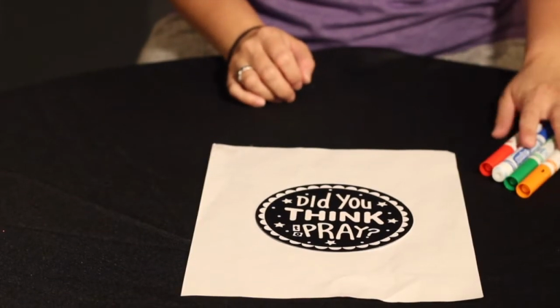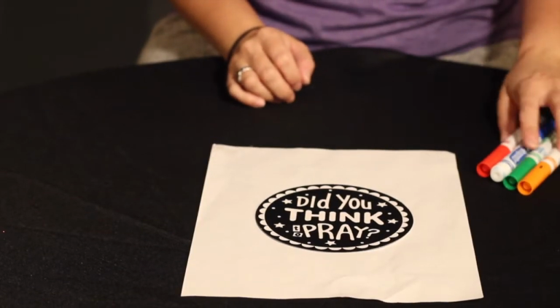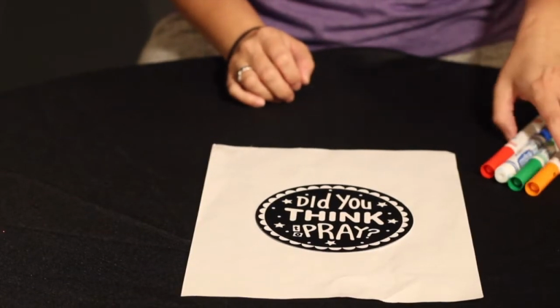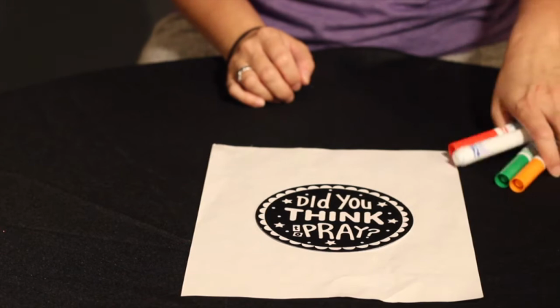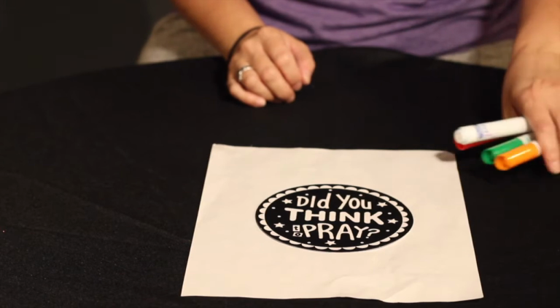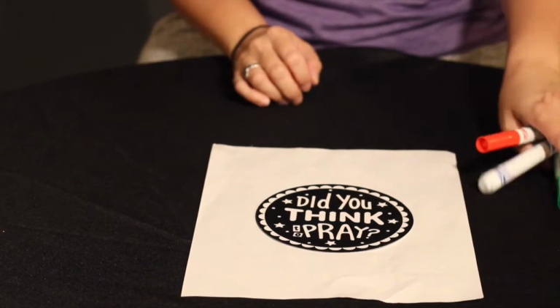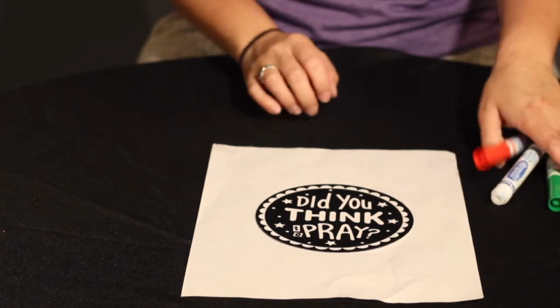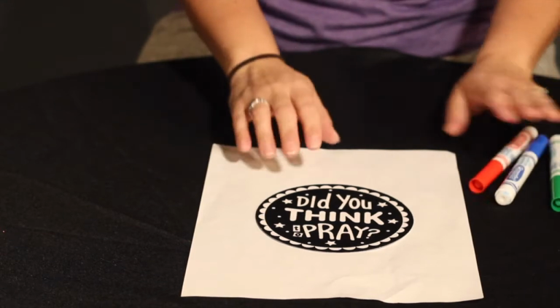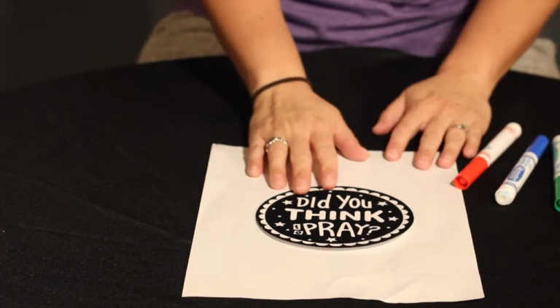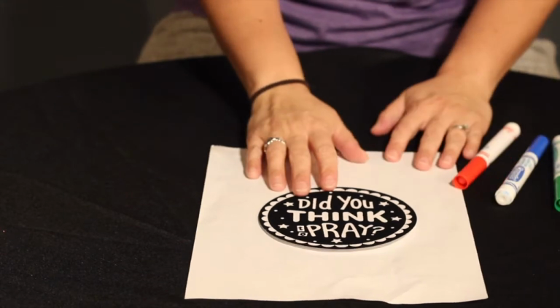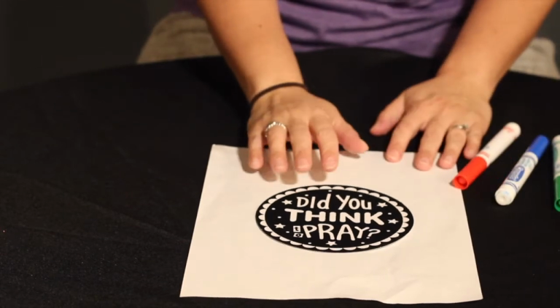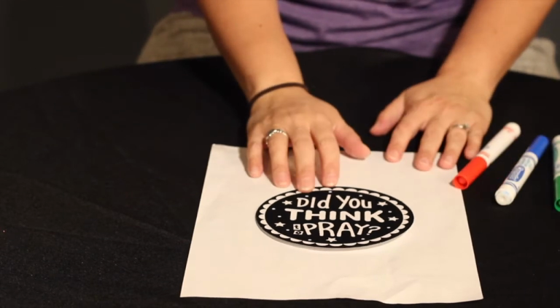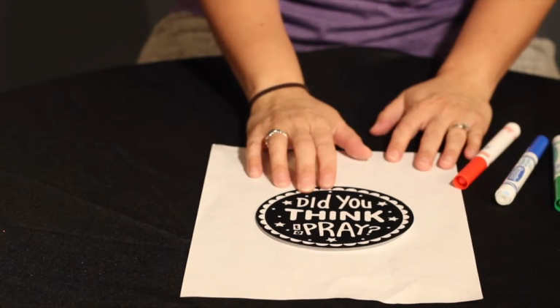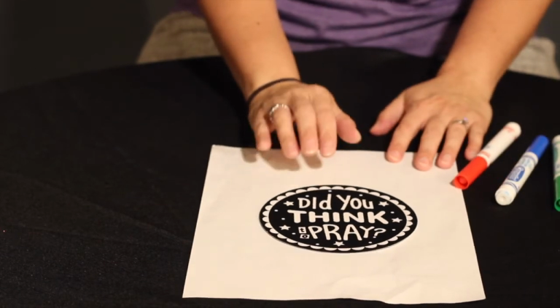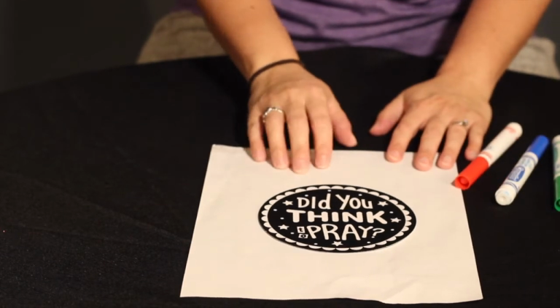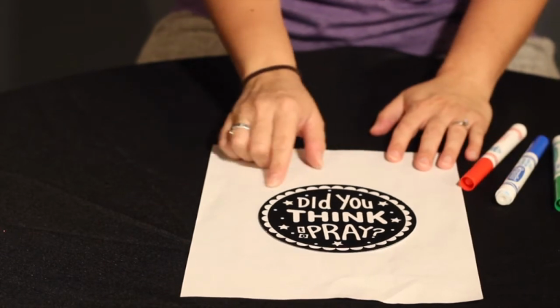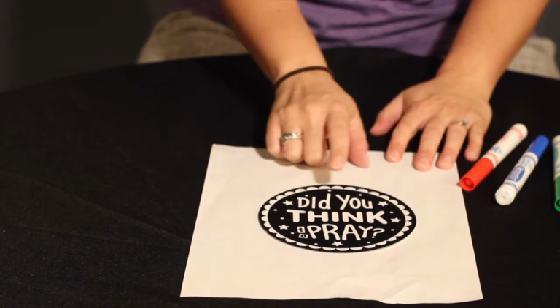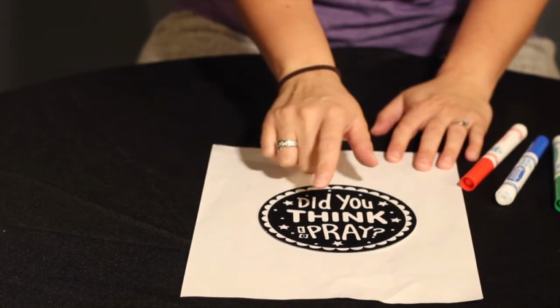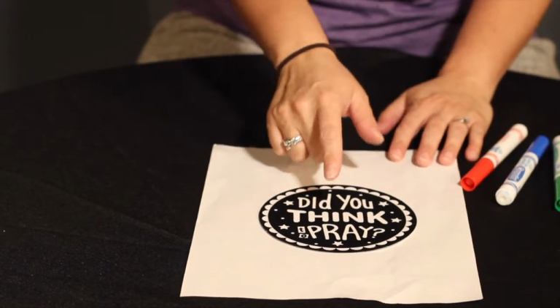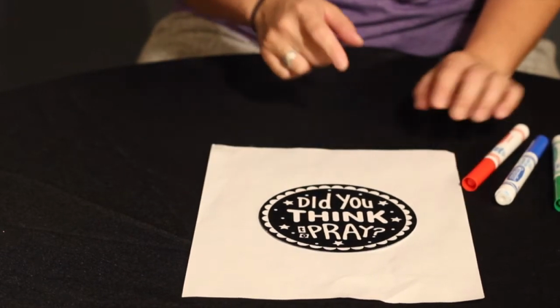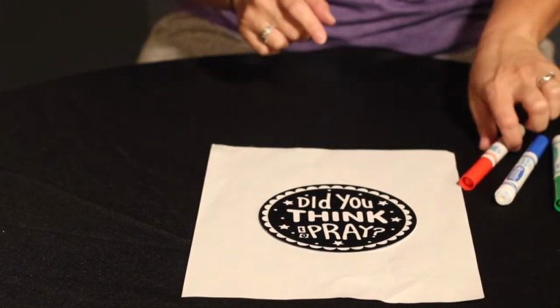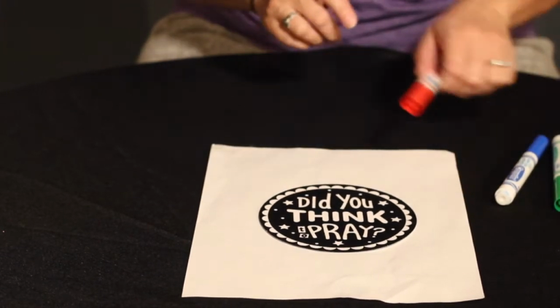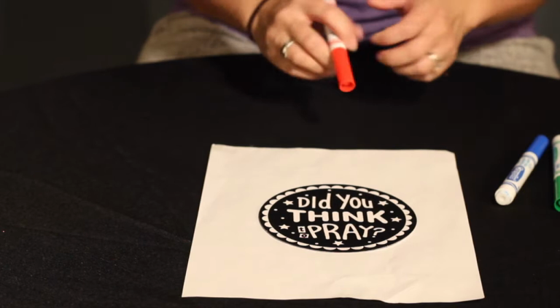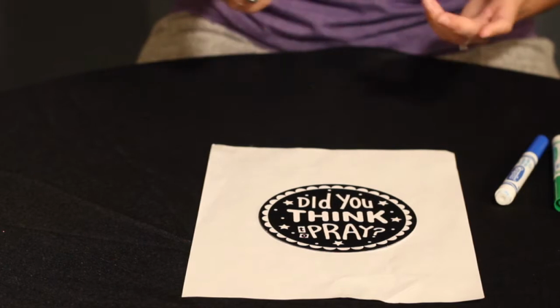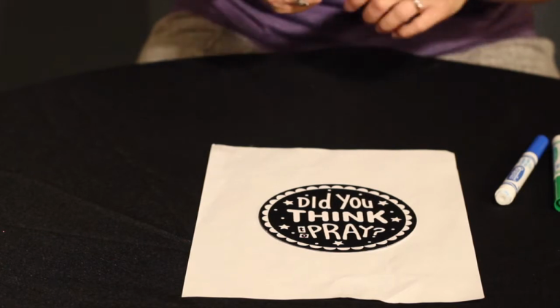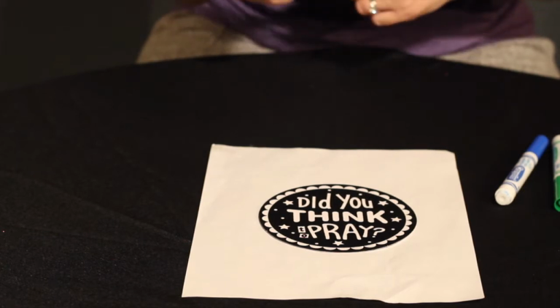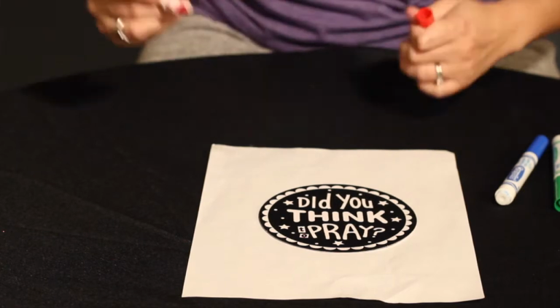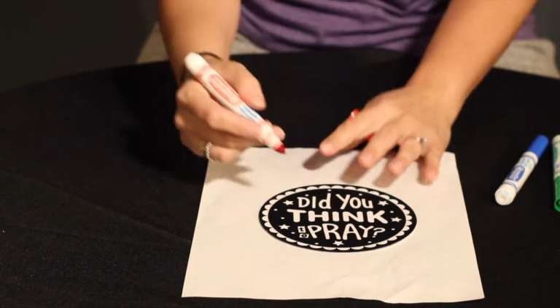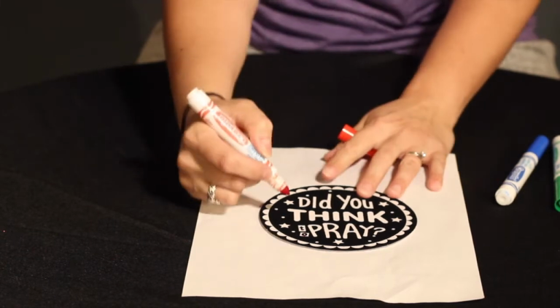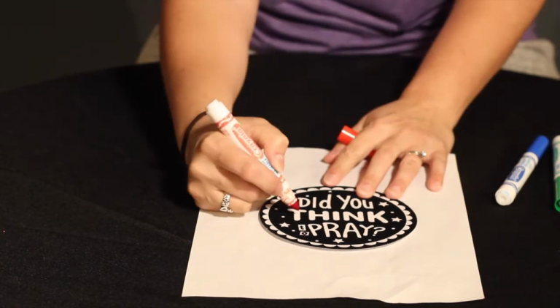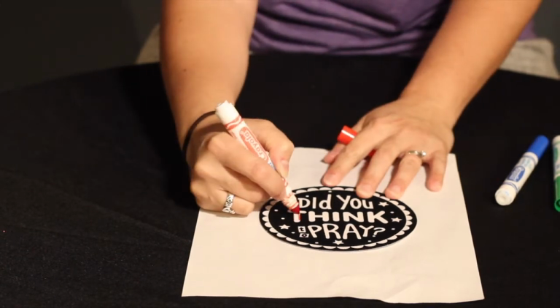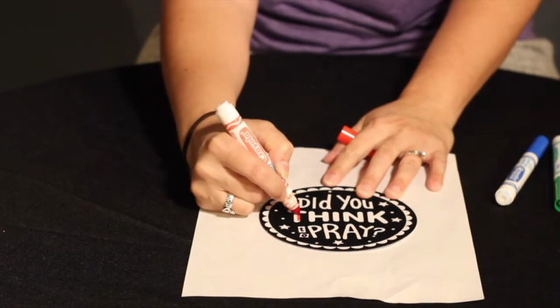Our how-to for today's craft: you take your coloring circle that says 'Did You Think to Pray,' take a marker of your choice, and you start coloring.